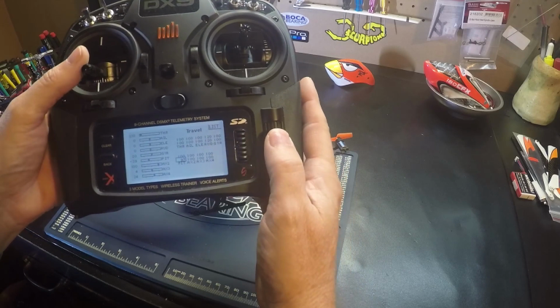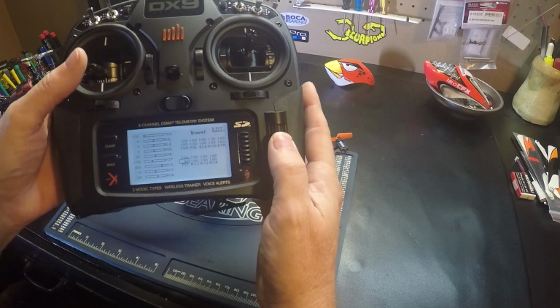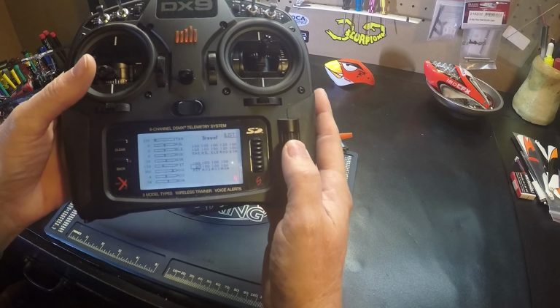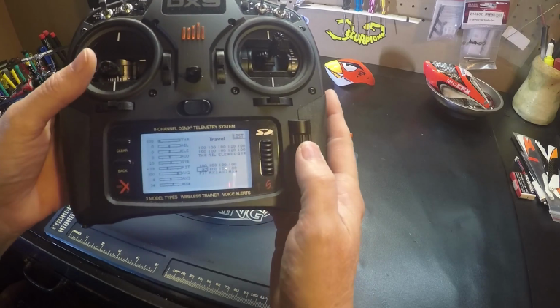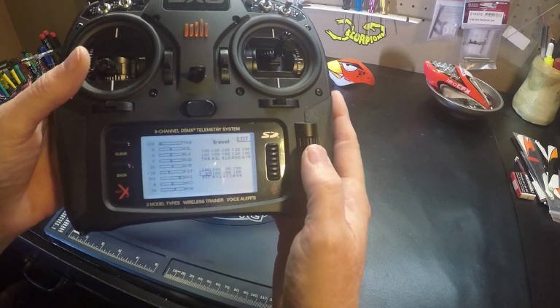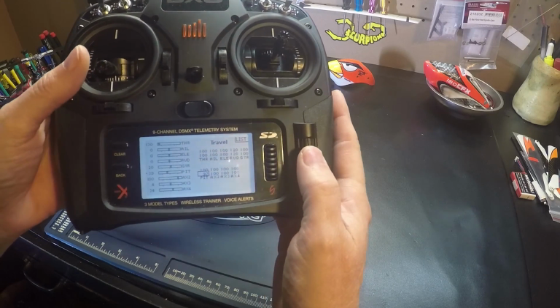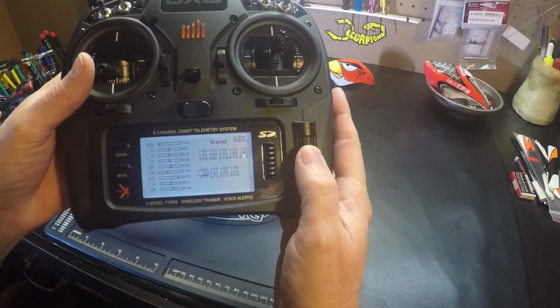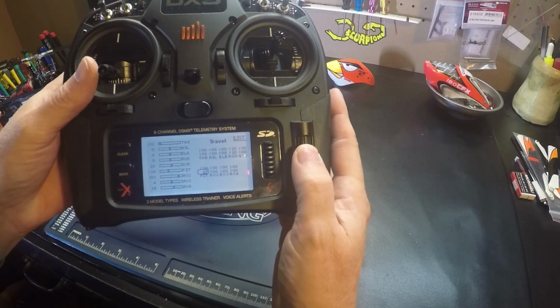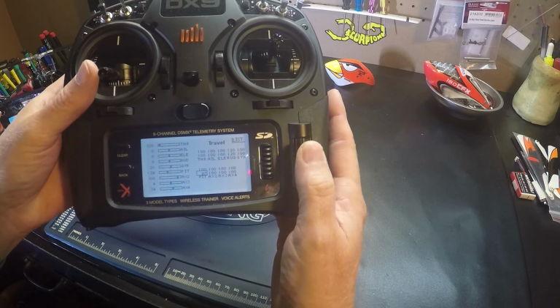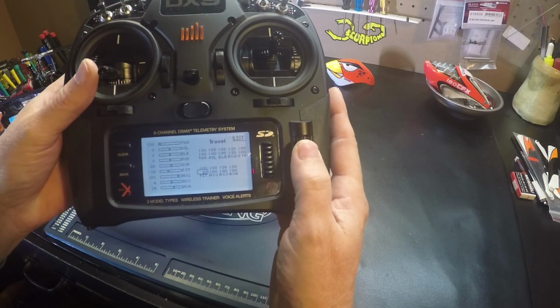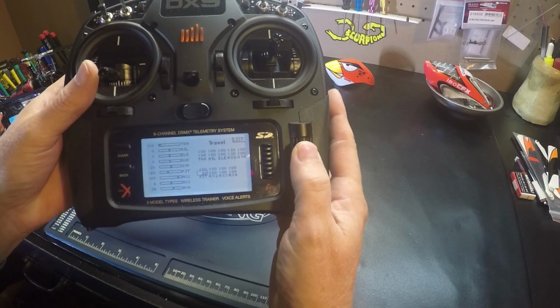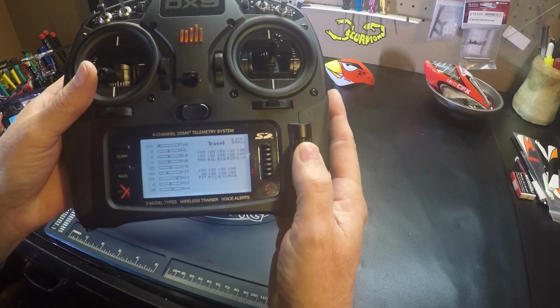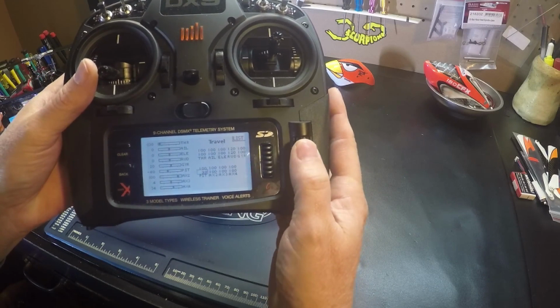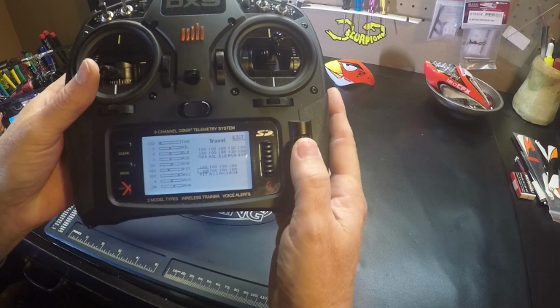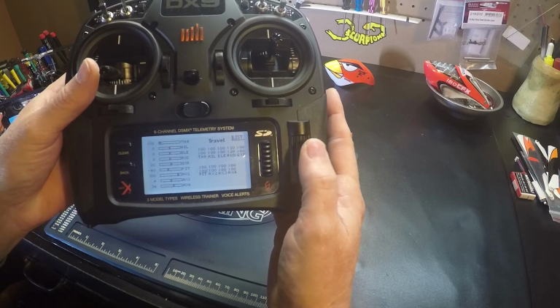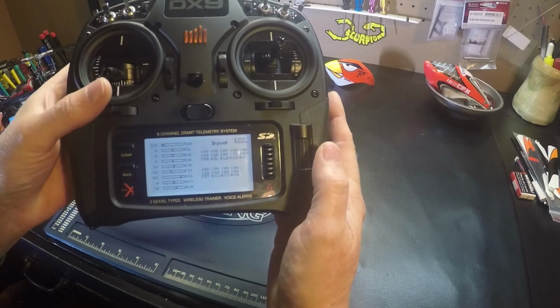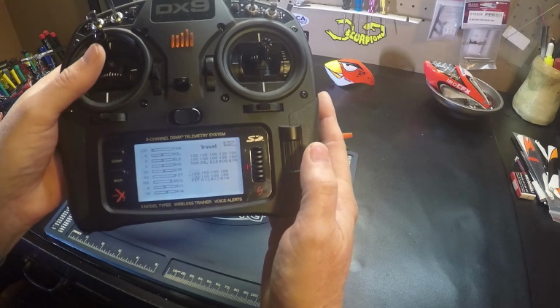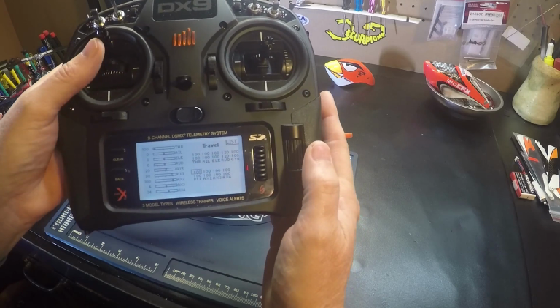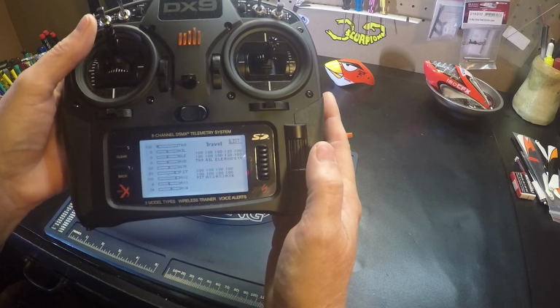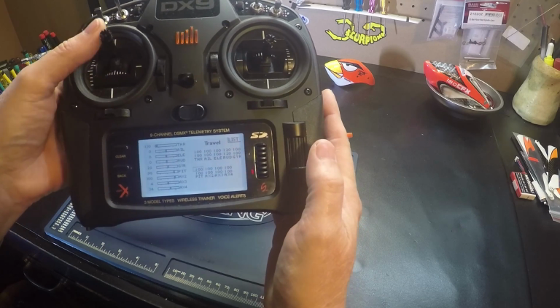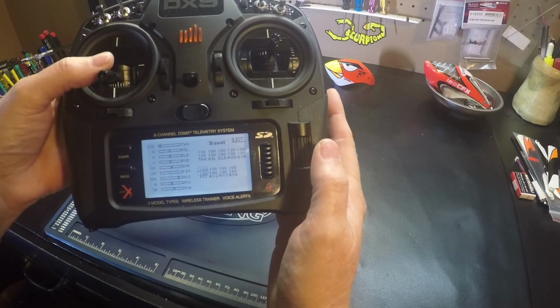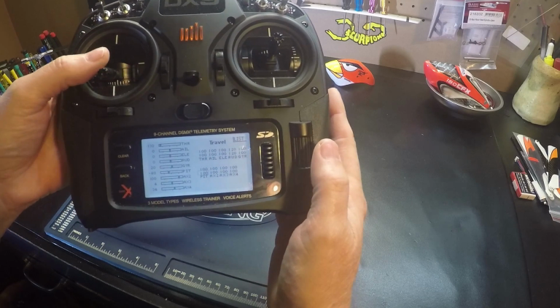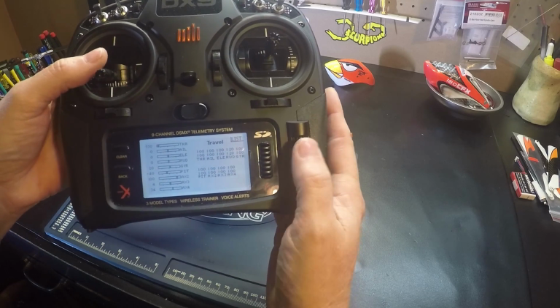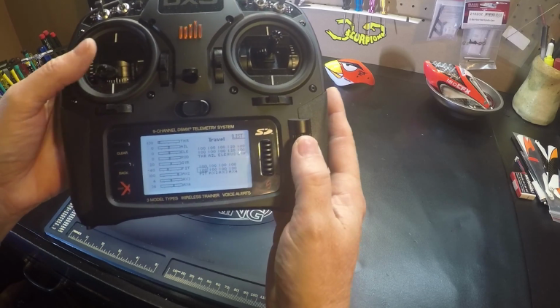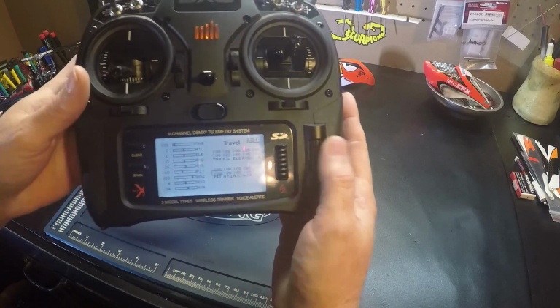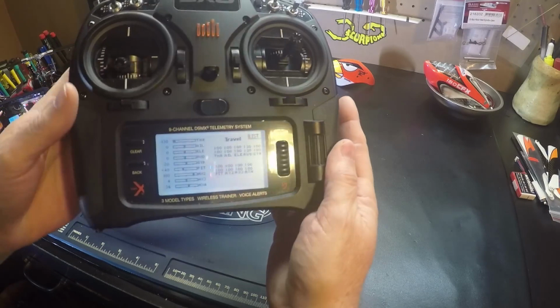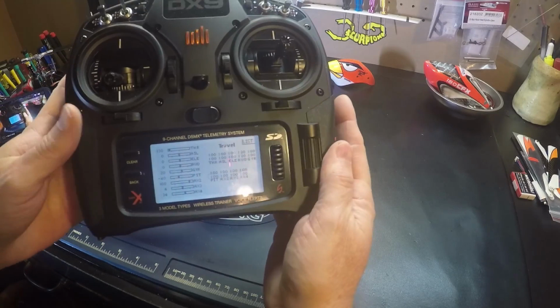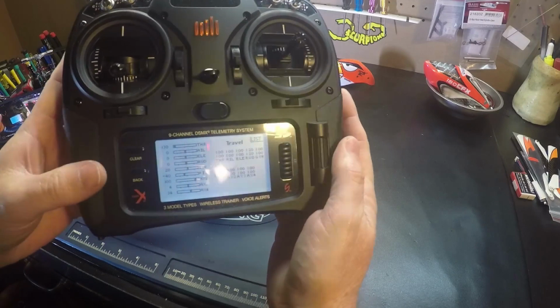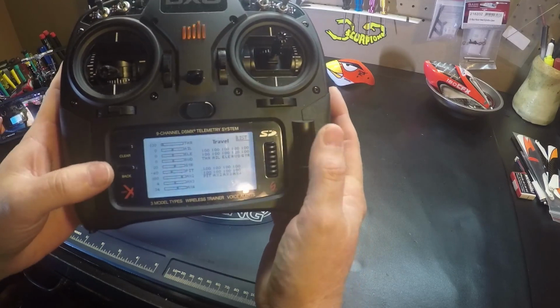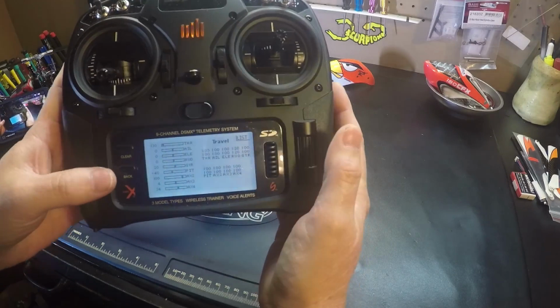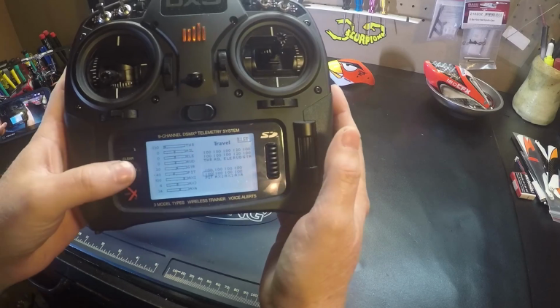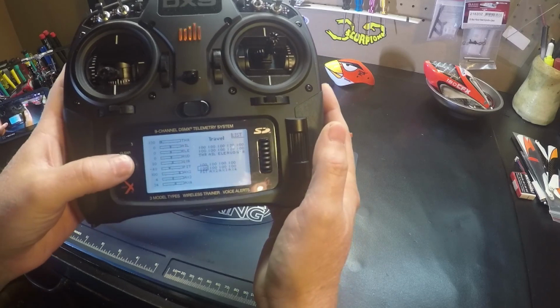Right now you can see I have 97. So we're going to bump that to 100 — got a hundred on top — and make sure all our trims are centered.